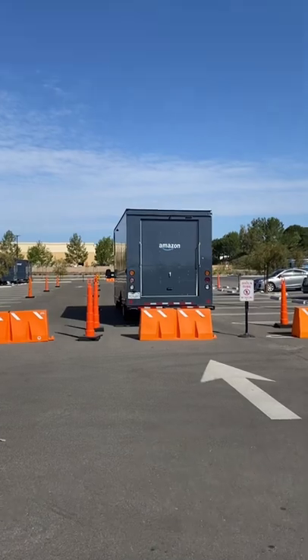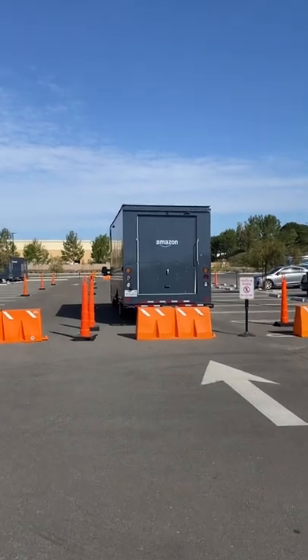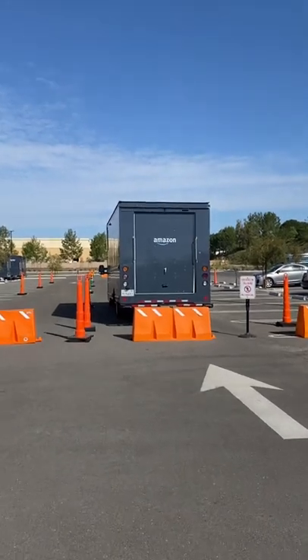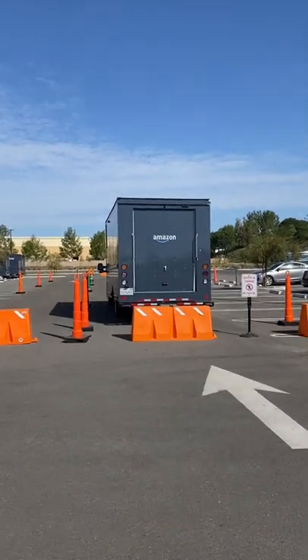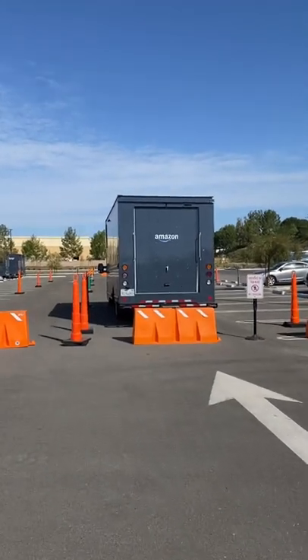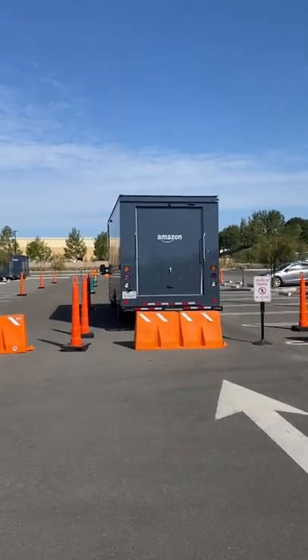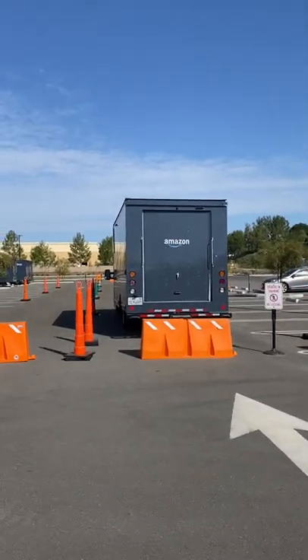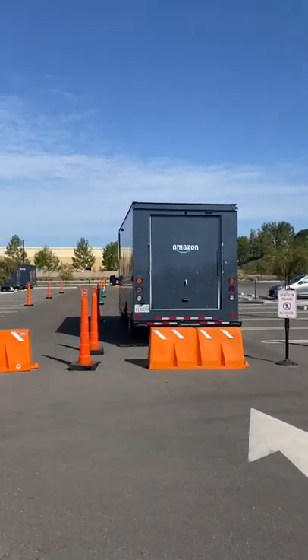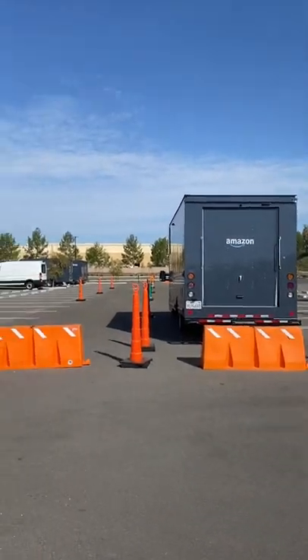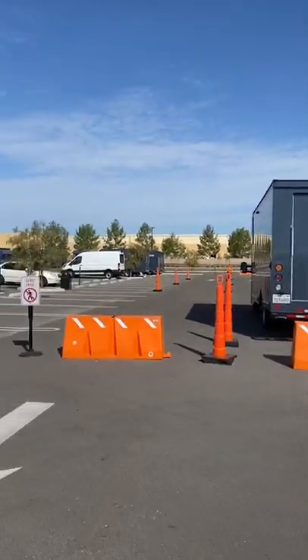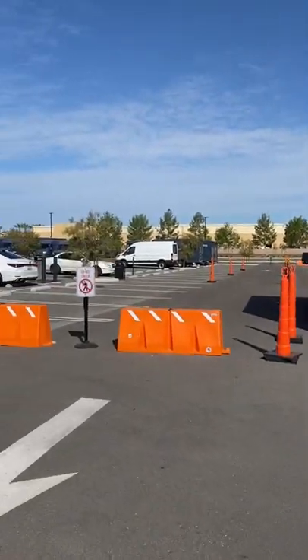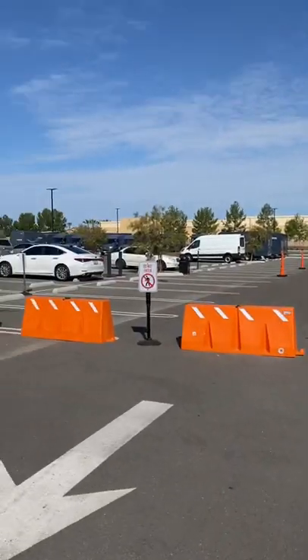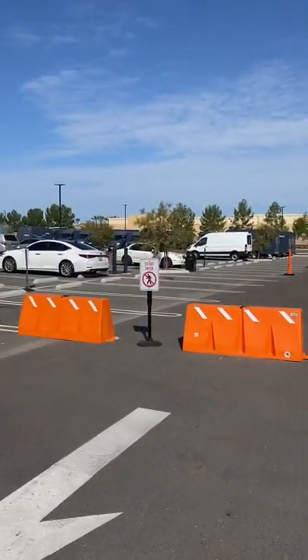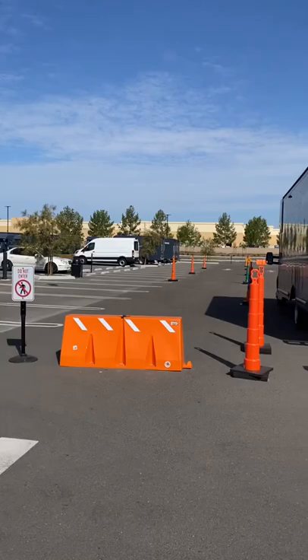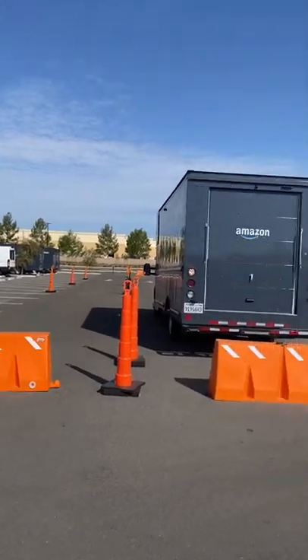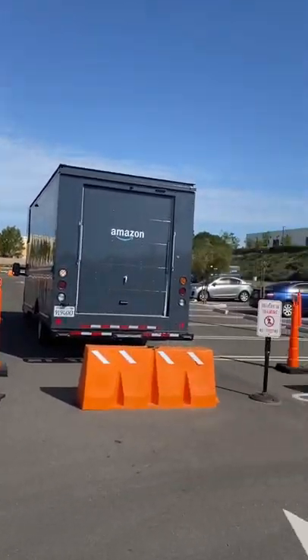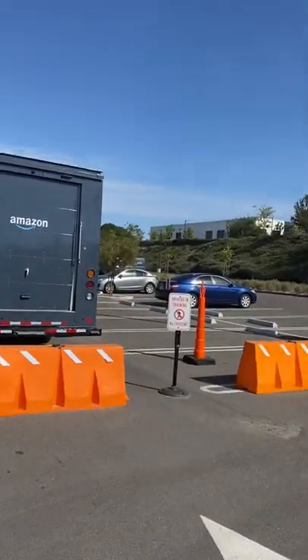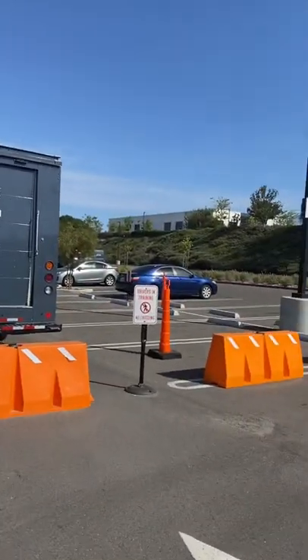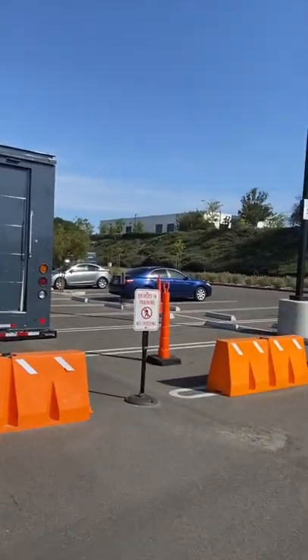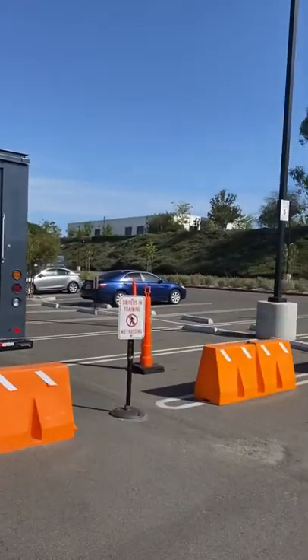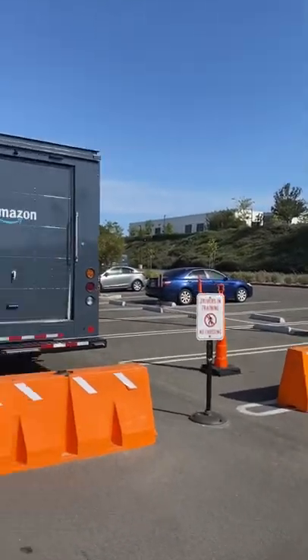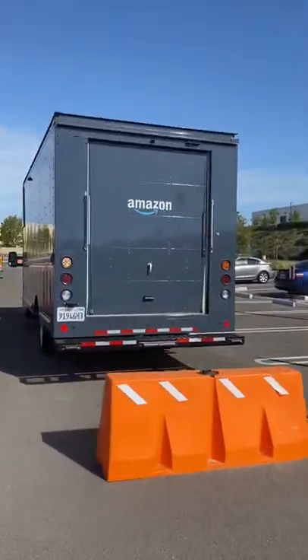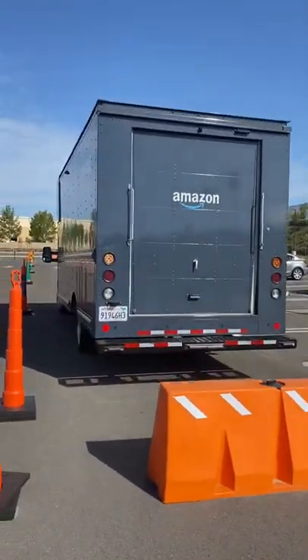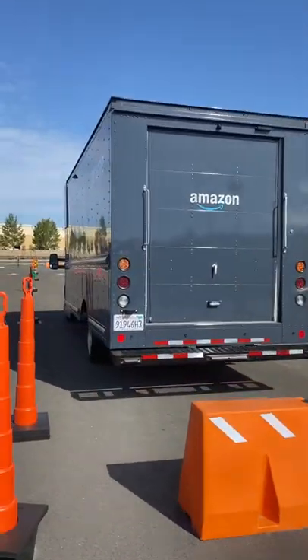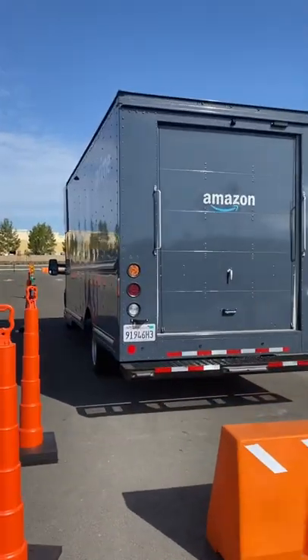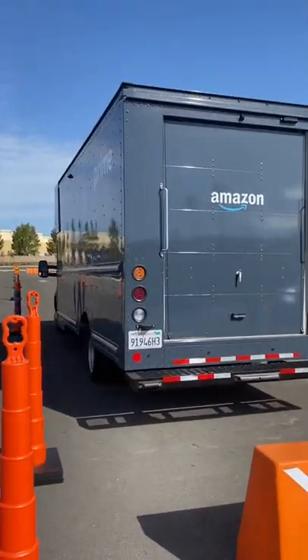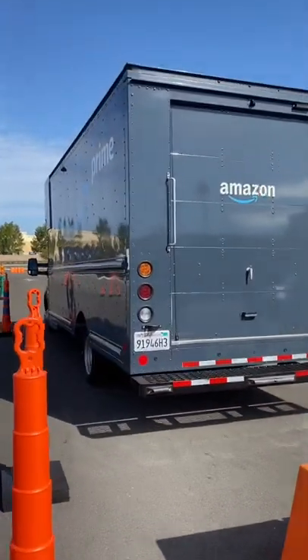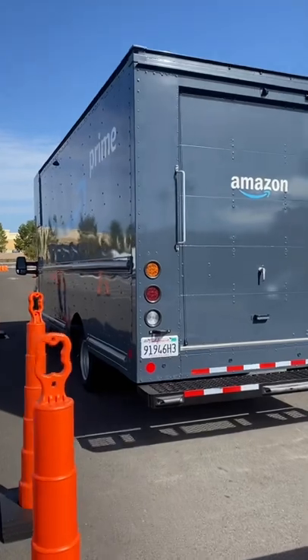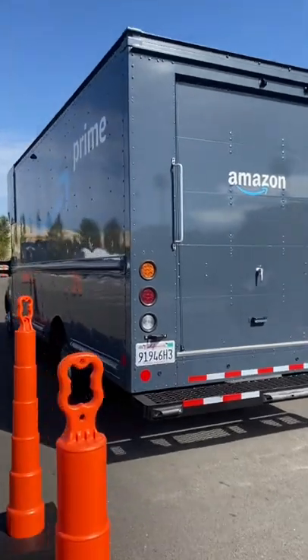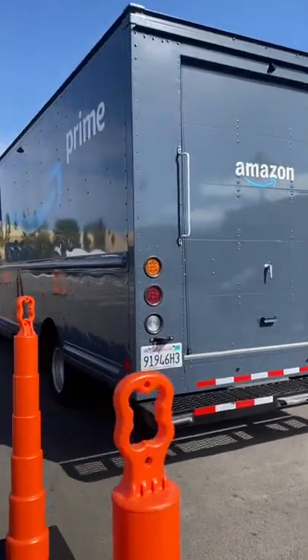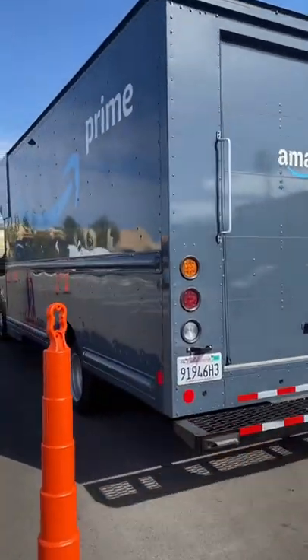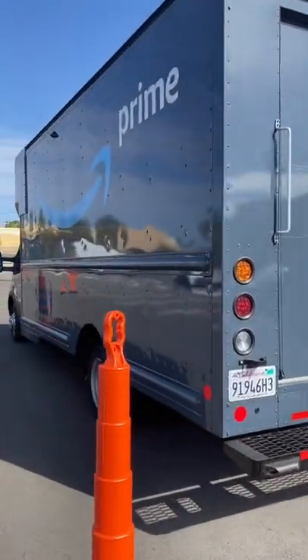Alright, this is the driving course for Amazon delivery drivers. As you can see, this is their delivery training van.